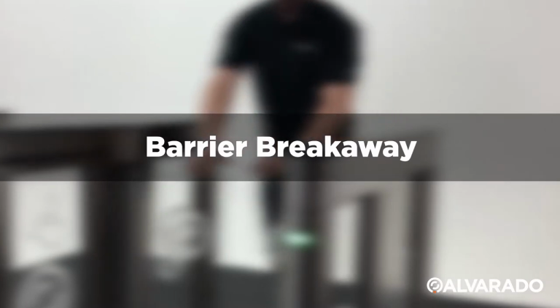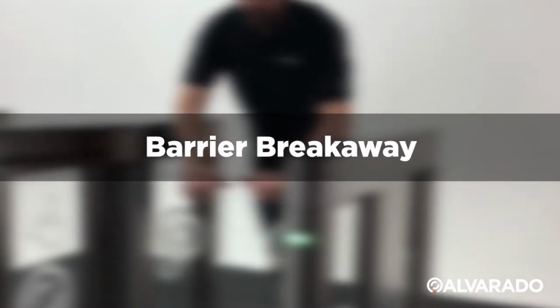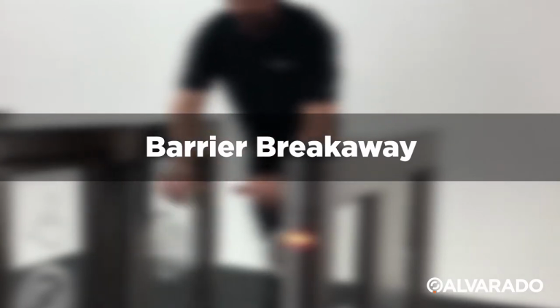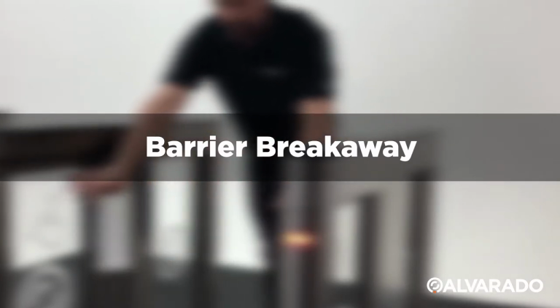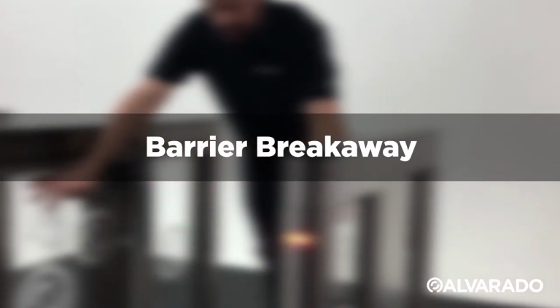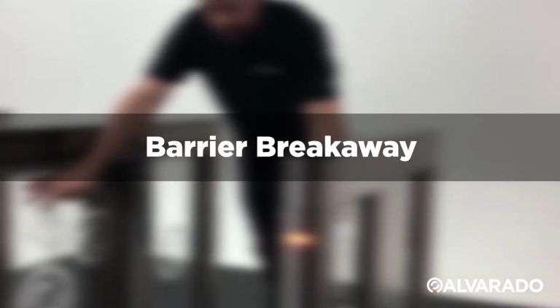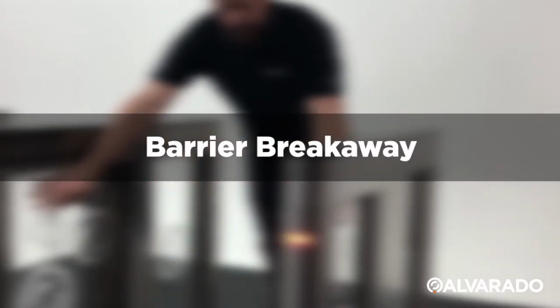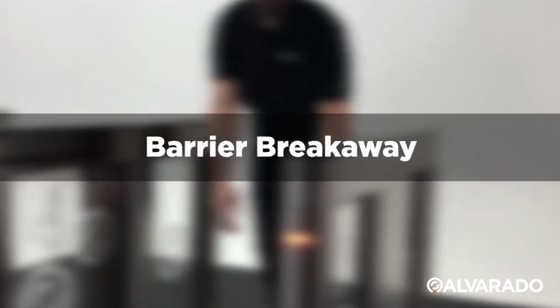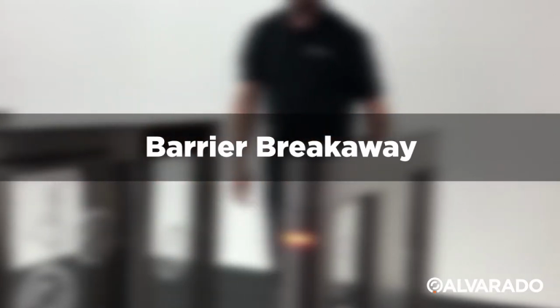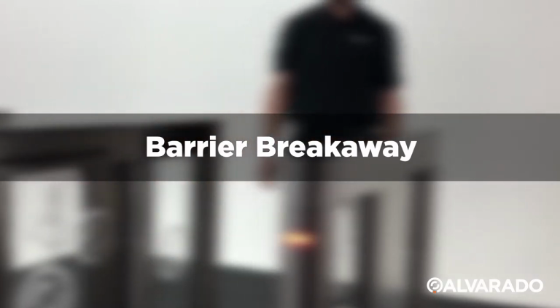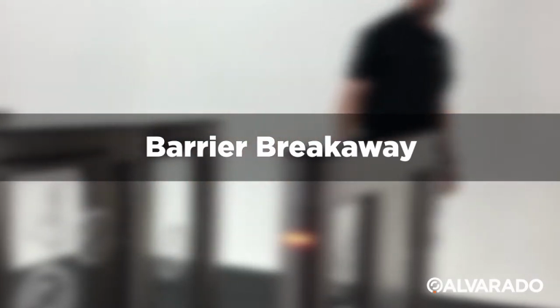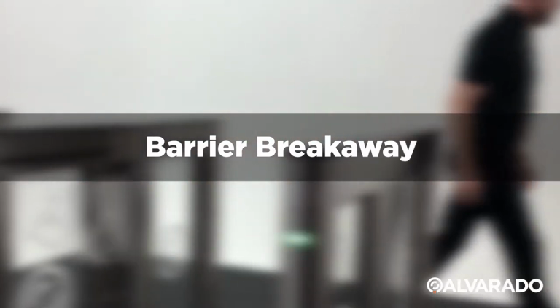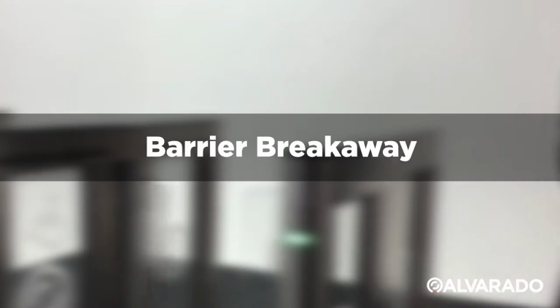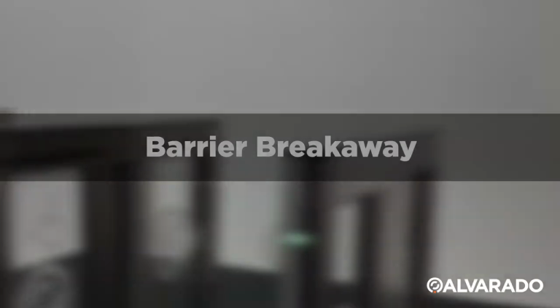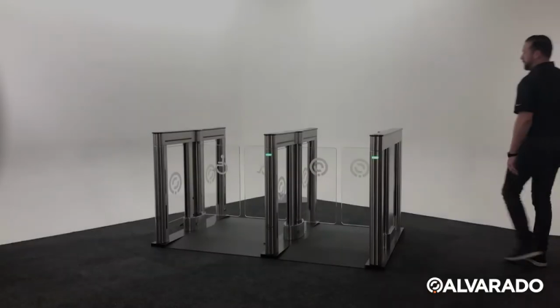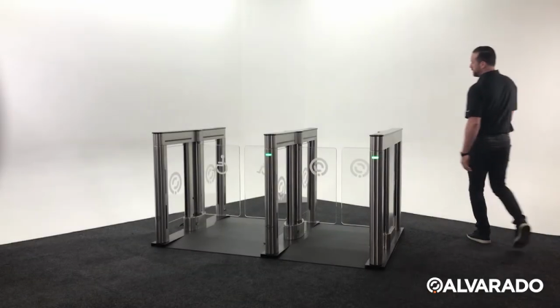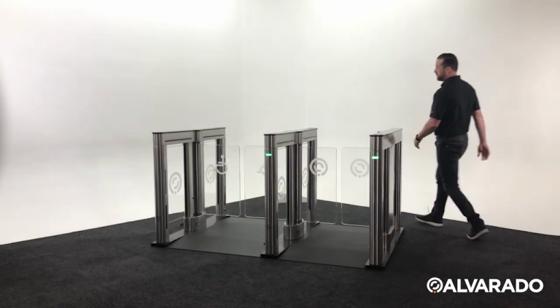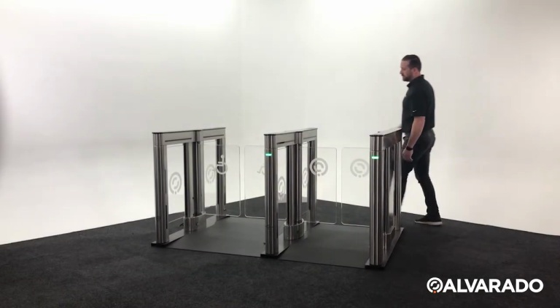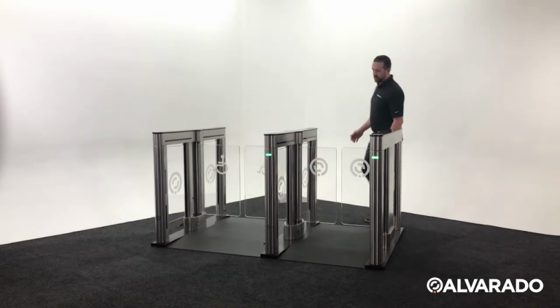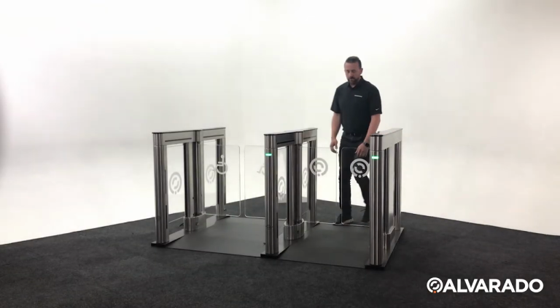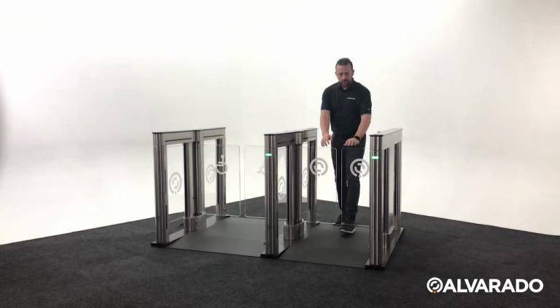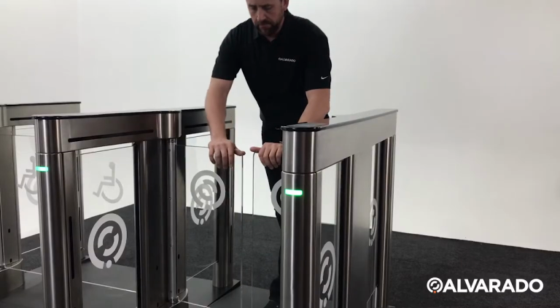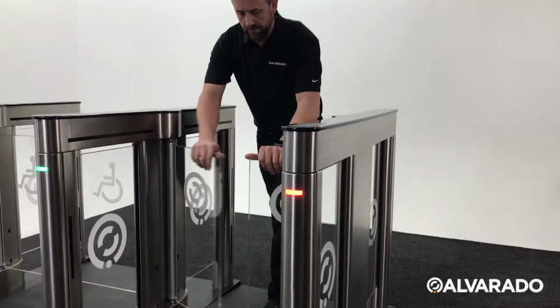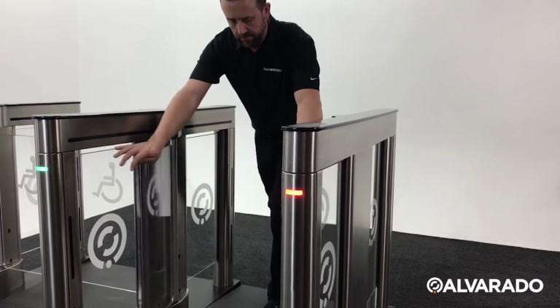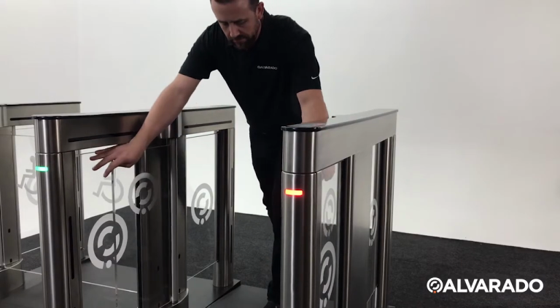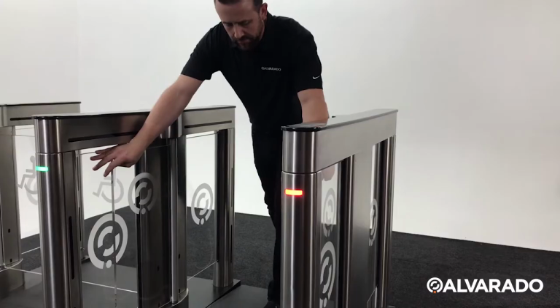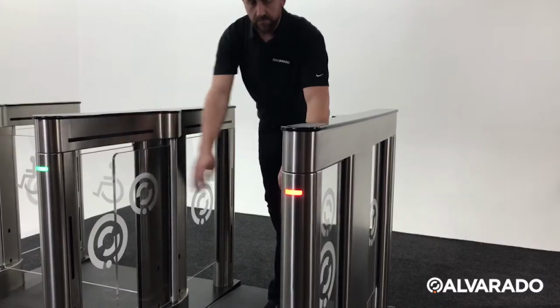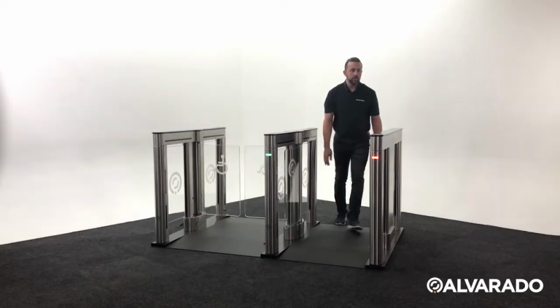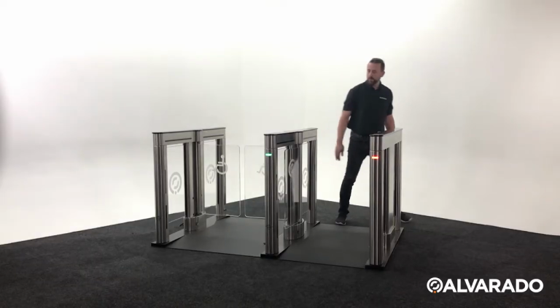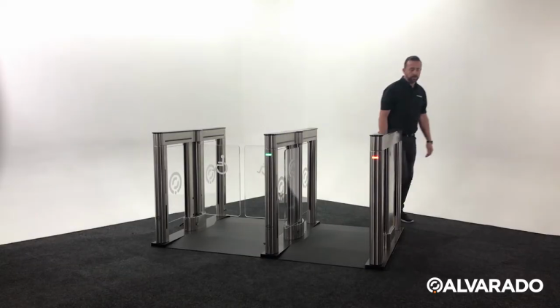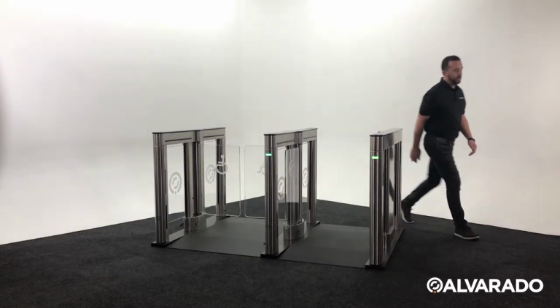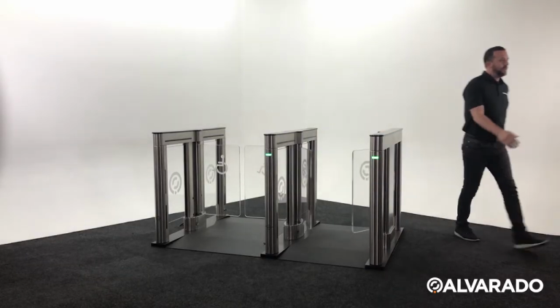The SU5000 is equipped with a barrier breakaway feature for emergency situations. If a guest attempts to push open the barriers by force, a violation alarm will sound and red notification lights will flash.